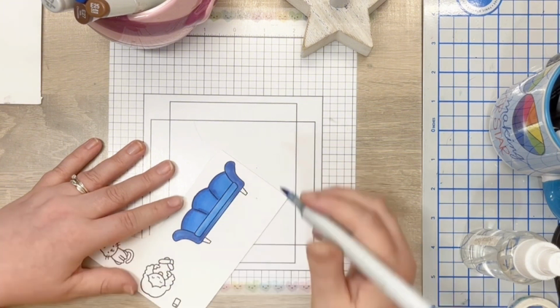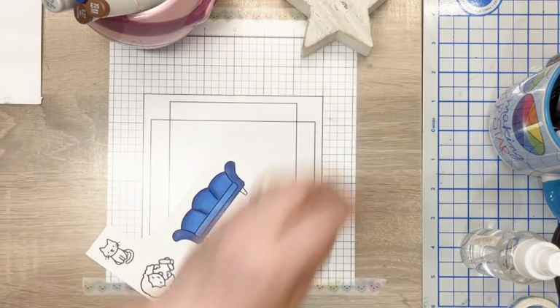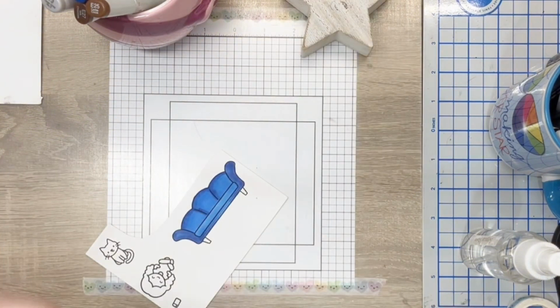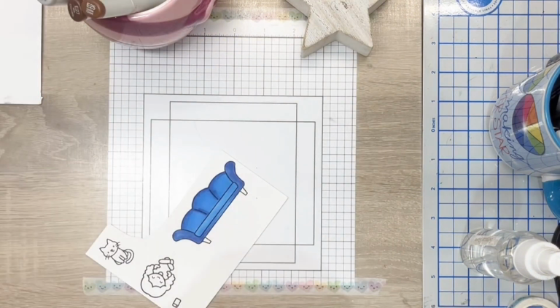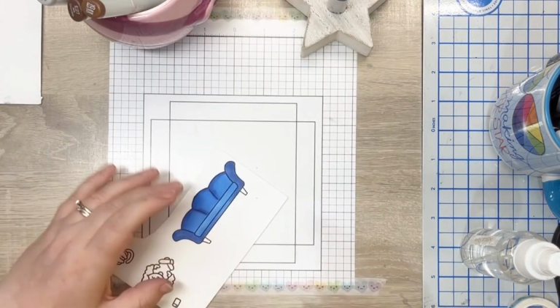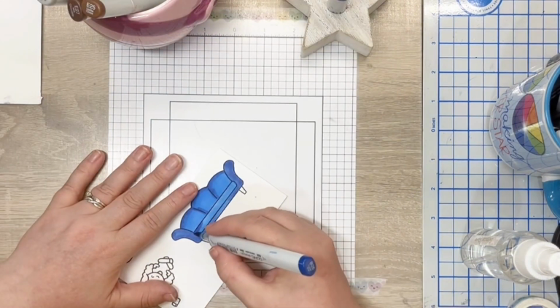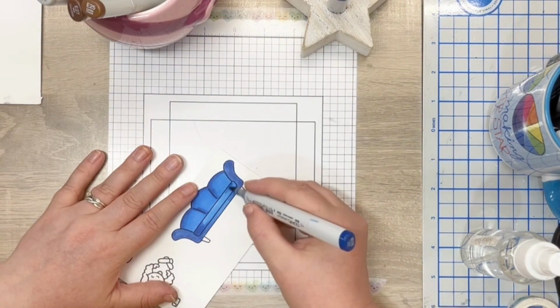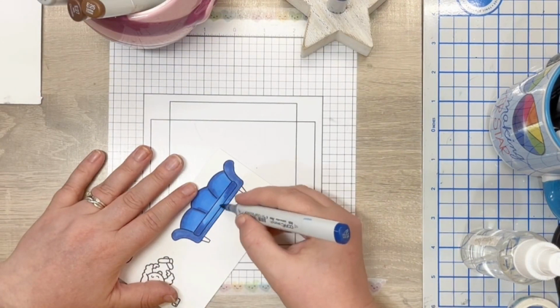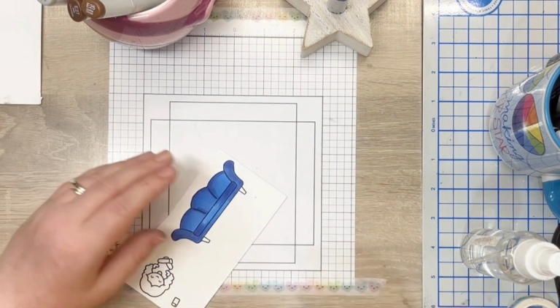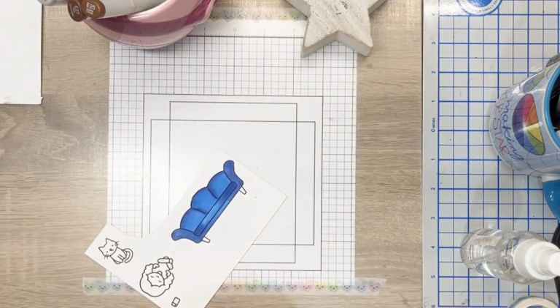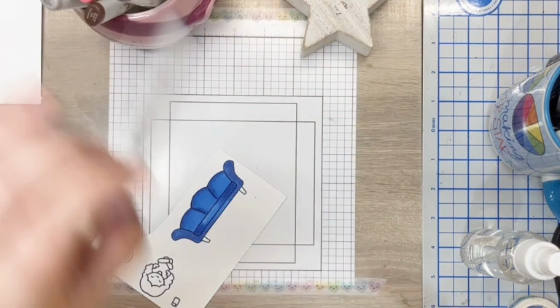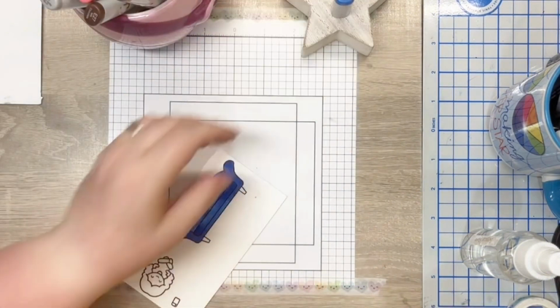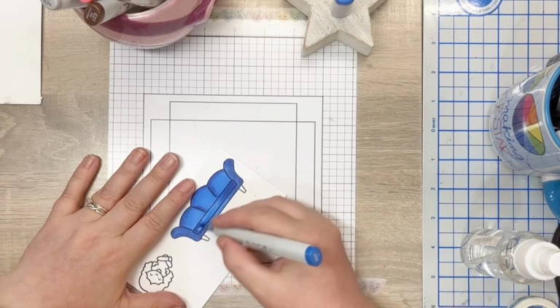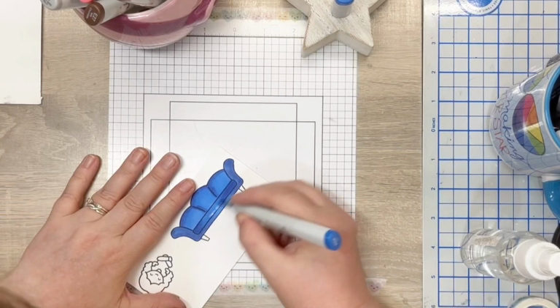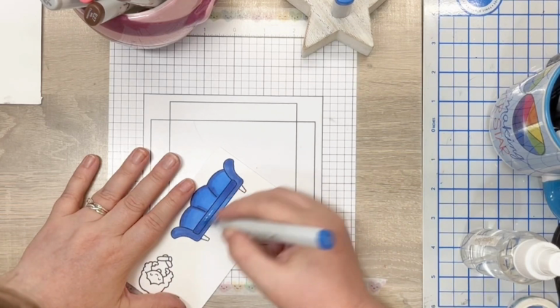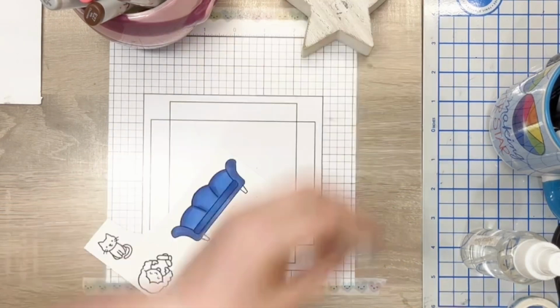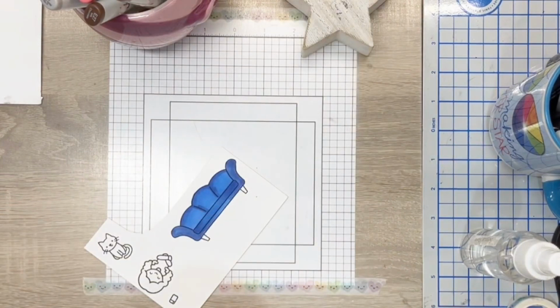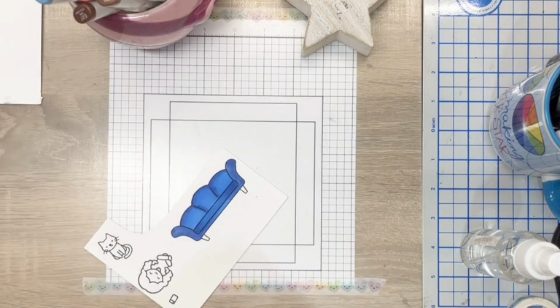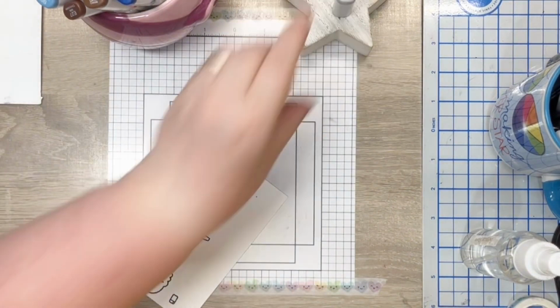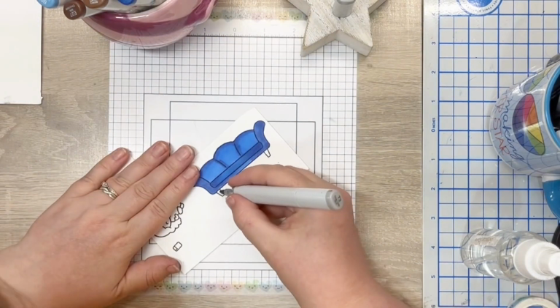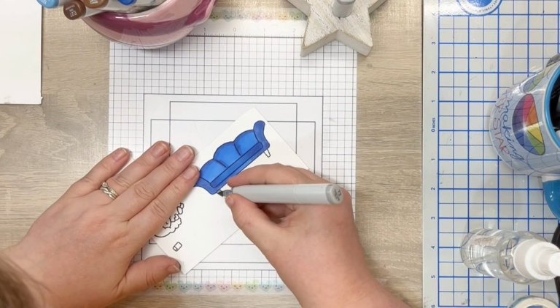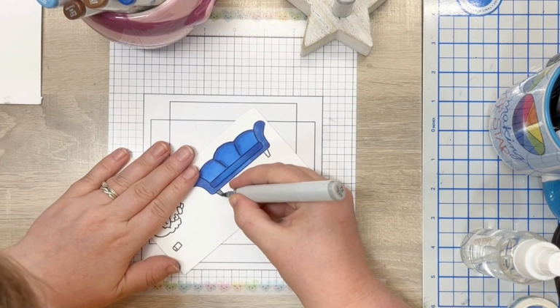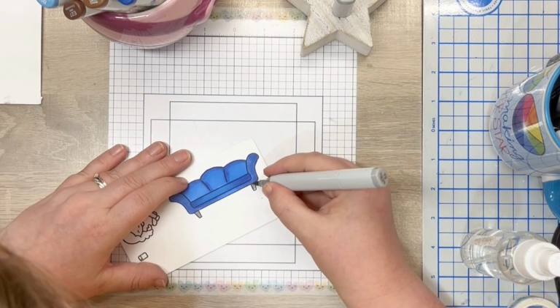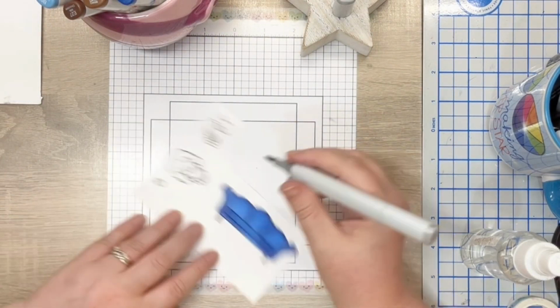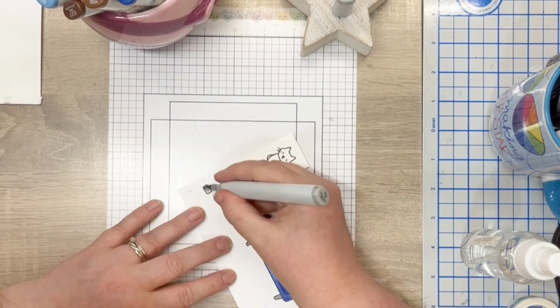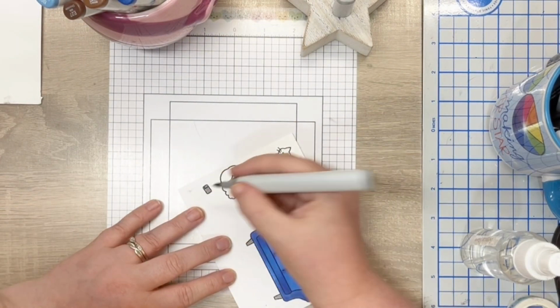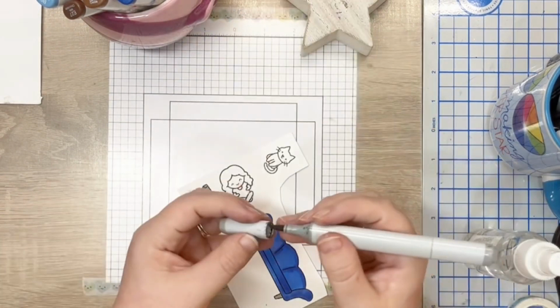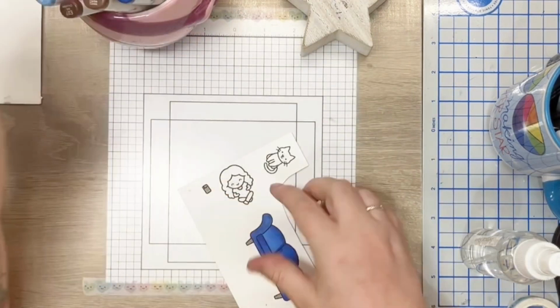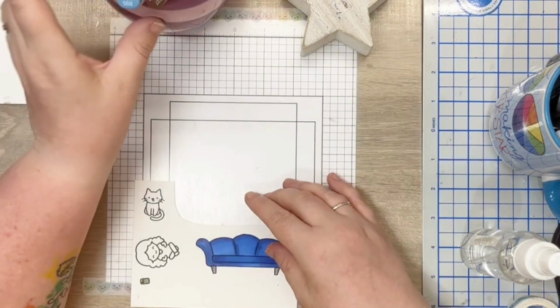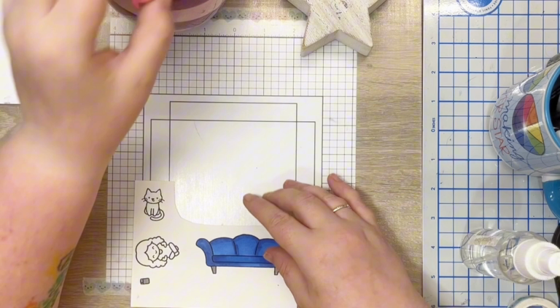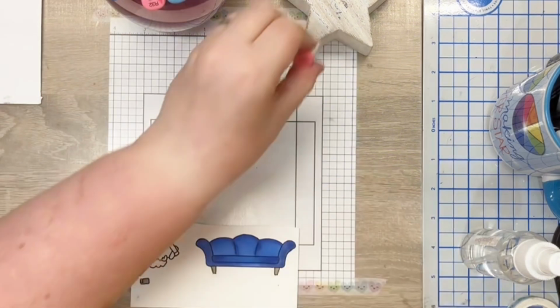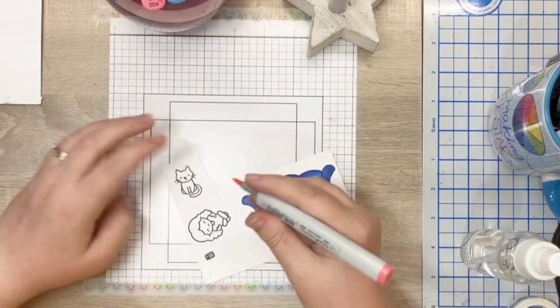I choose my colours based on a French cafe colour palette, which of course I cannot find now and I forgot to take a screenshot. Top tip: if you're inspired by a colour palette on the internet, take a screenshot so that you can come back to it.